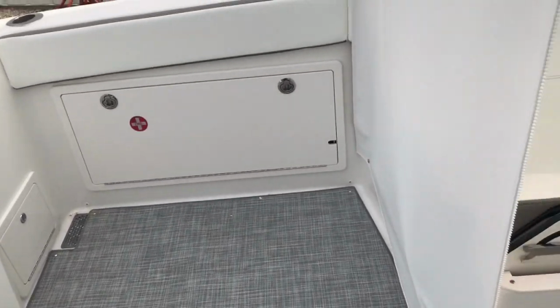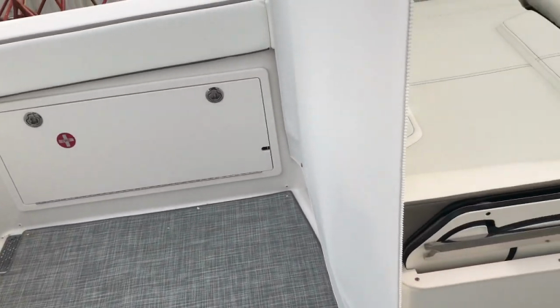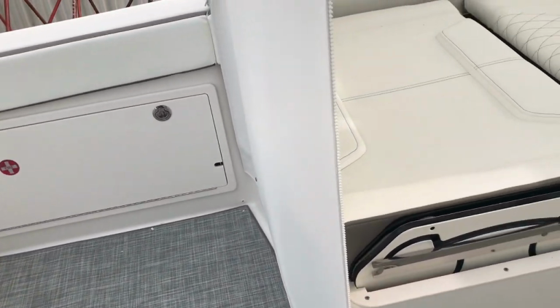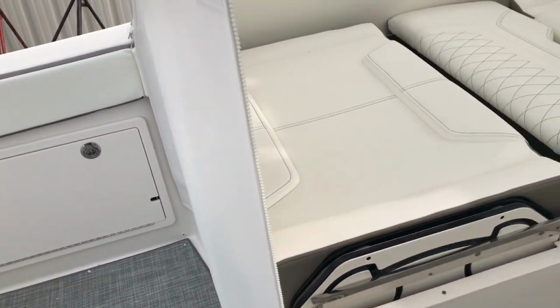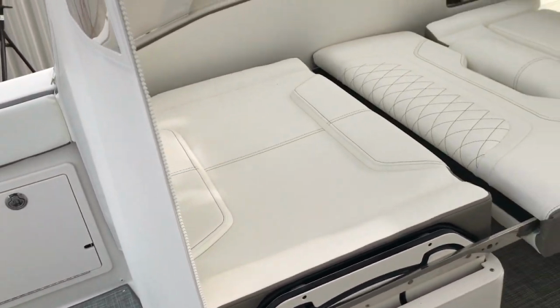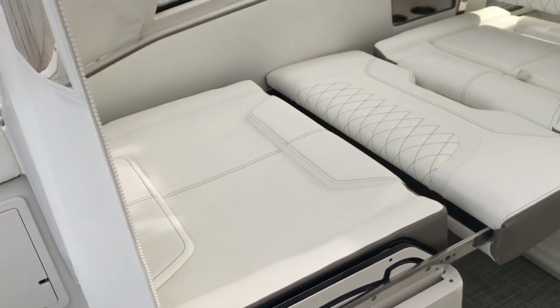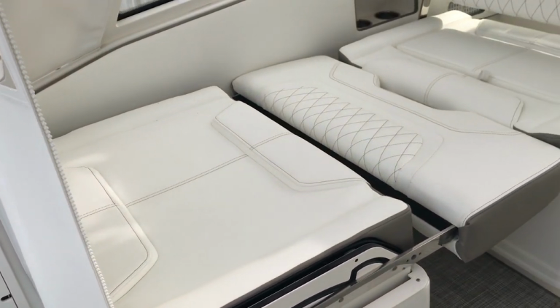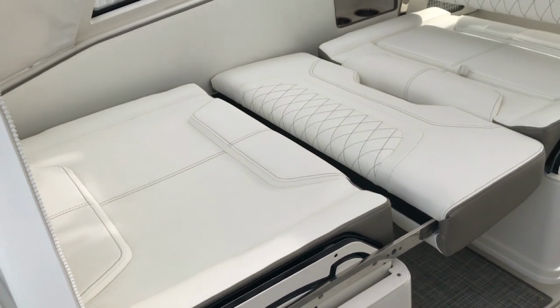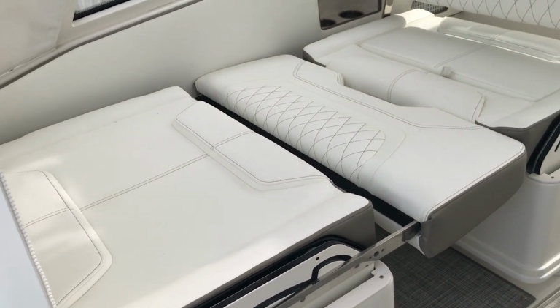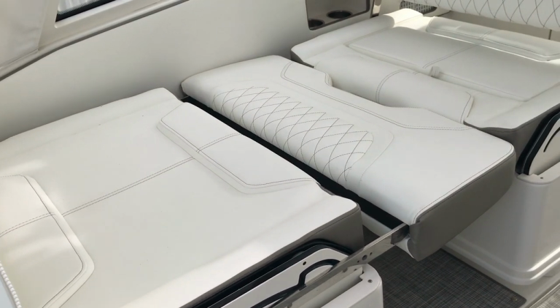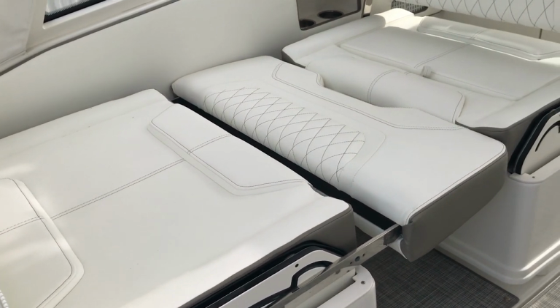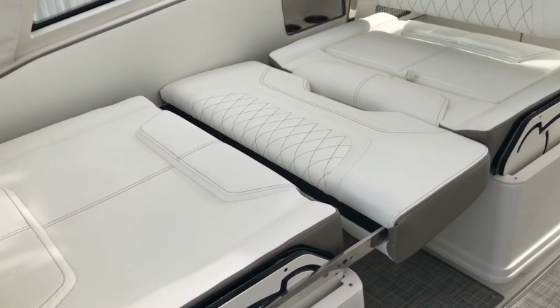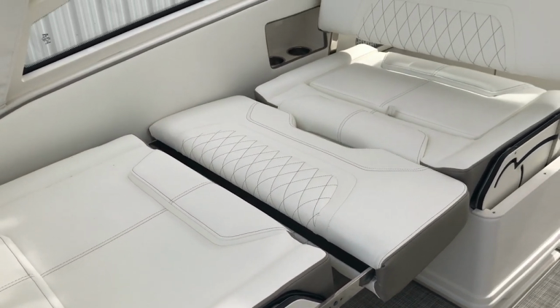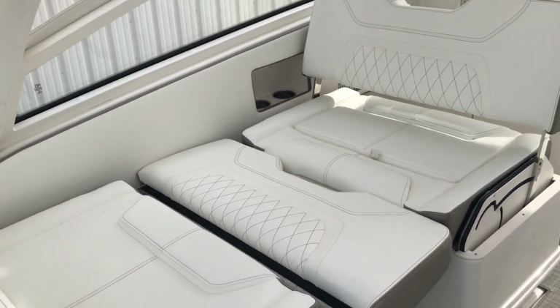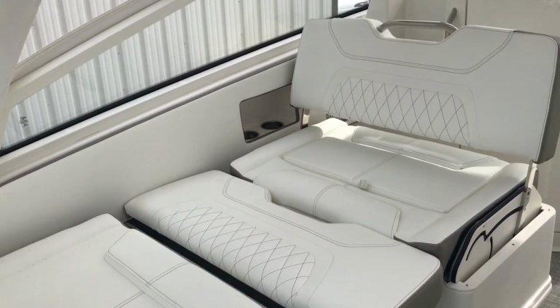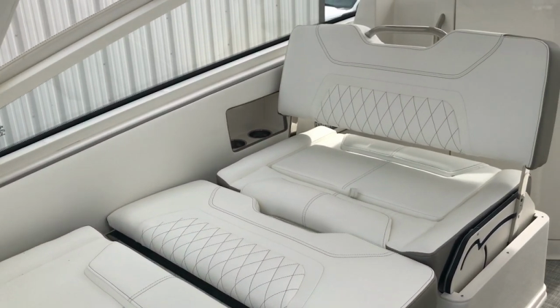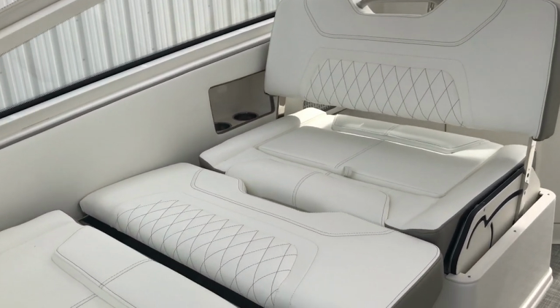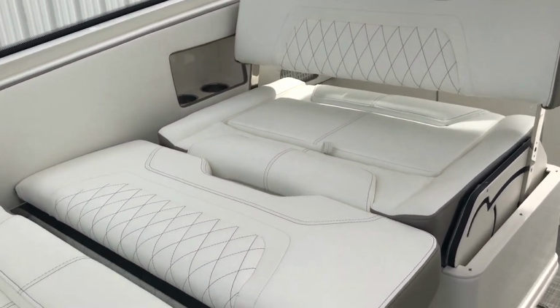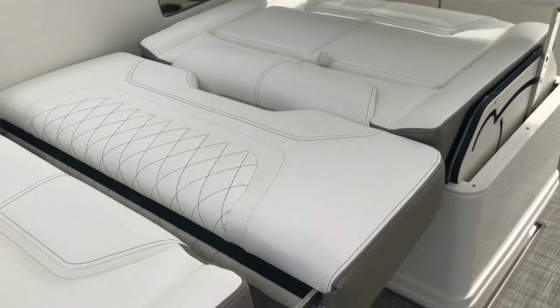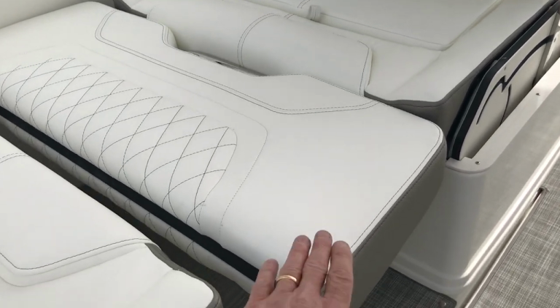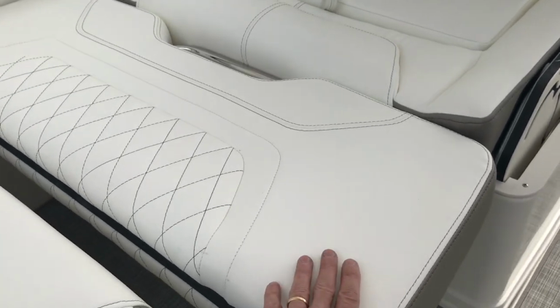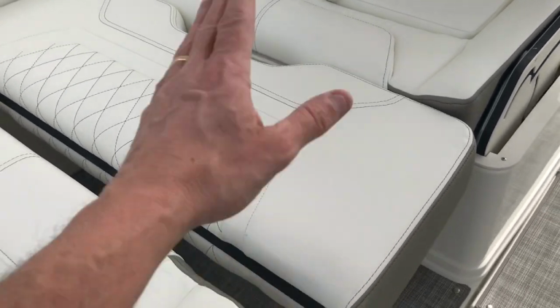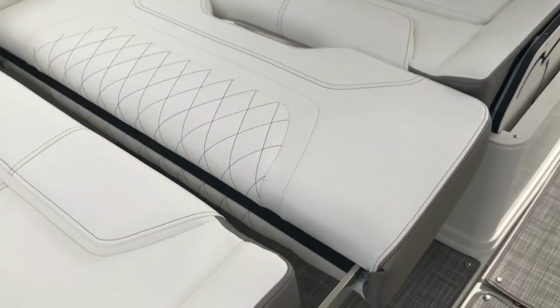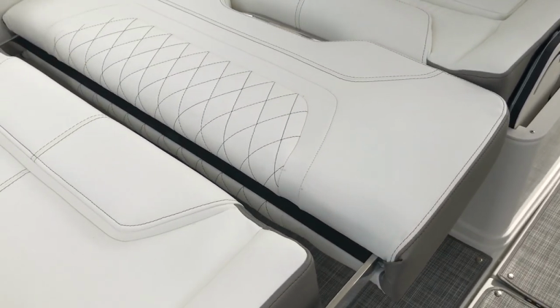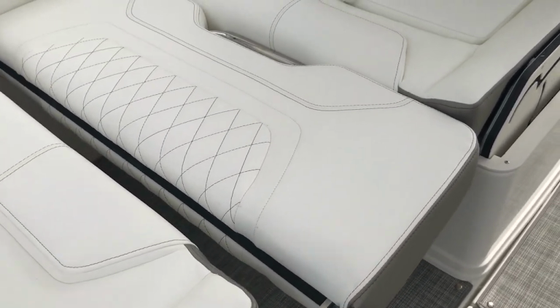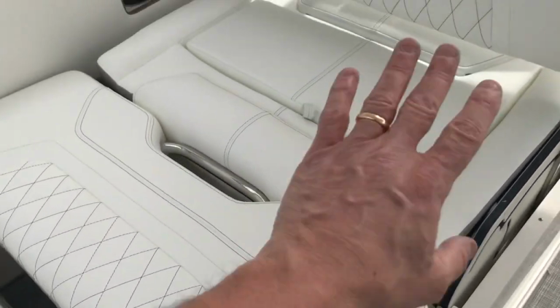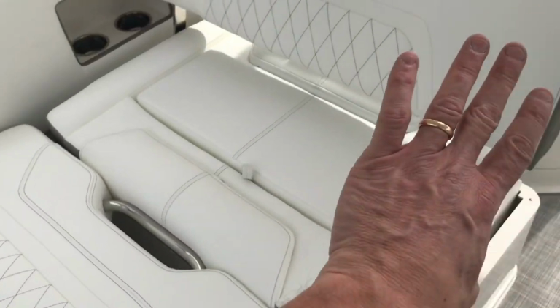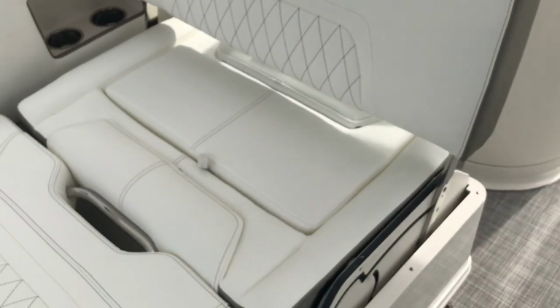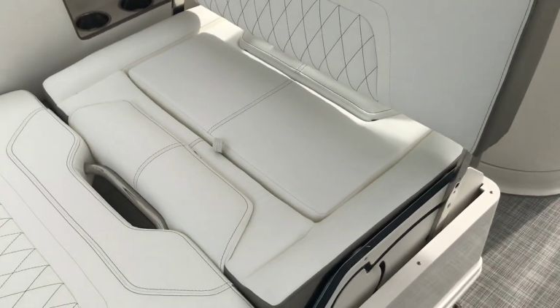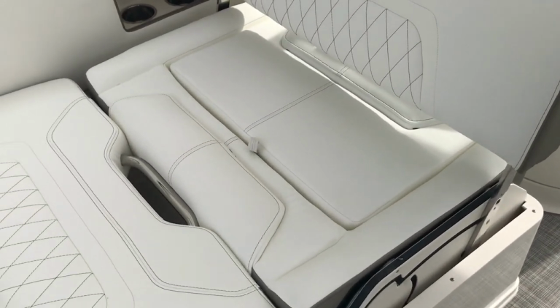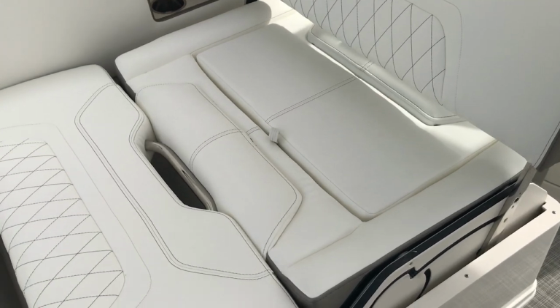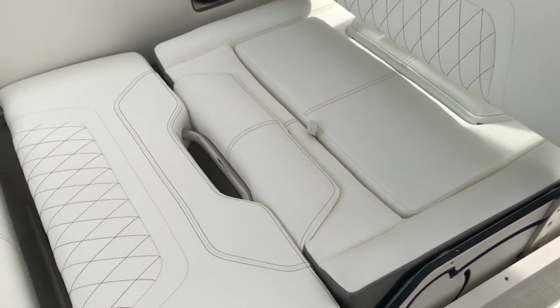Going in underneath the hardtop, you'll see that this seat is set up where you could have it as a lounger and a sun pad. Both of these backrests here can move up or back. And if you lay them both aft, then you'll have a full sun pad.